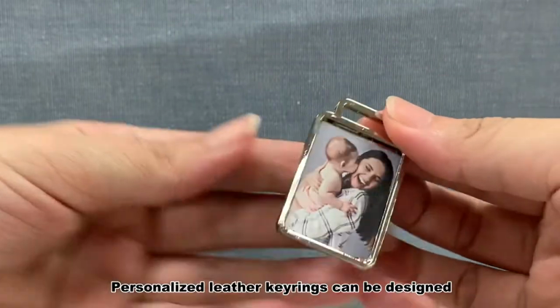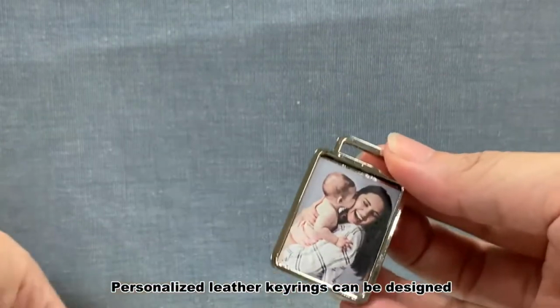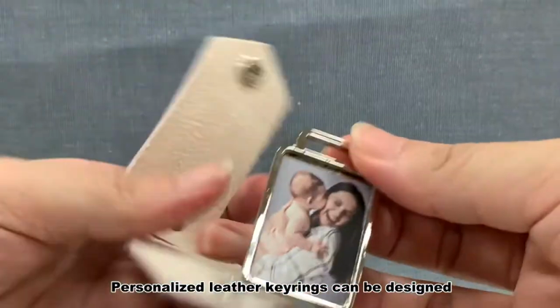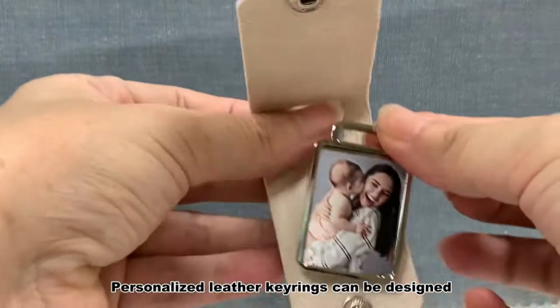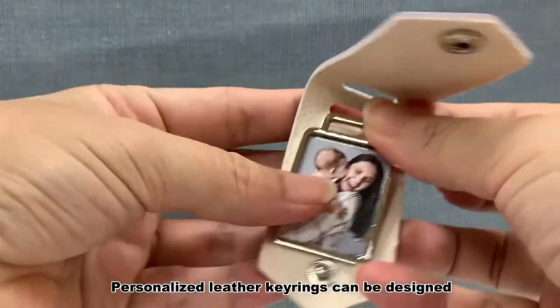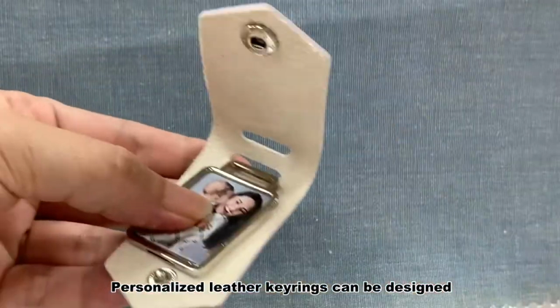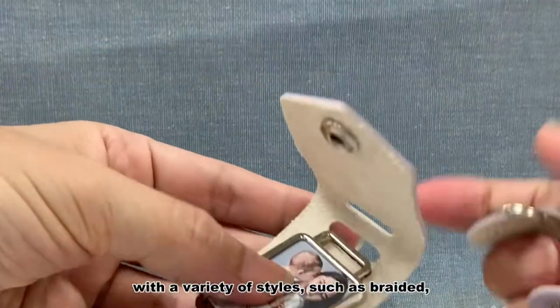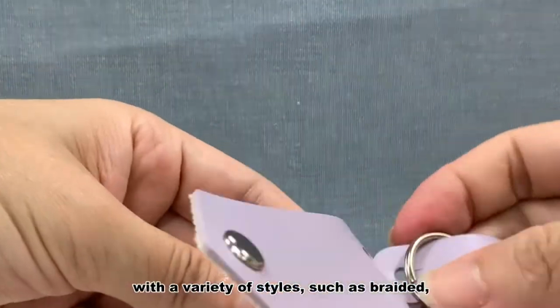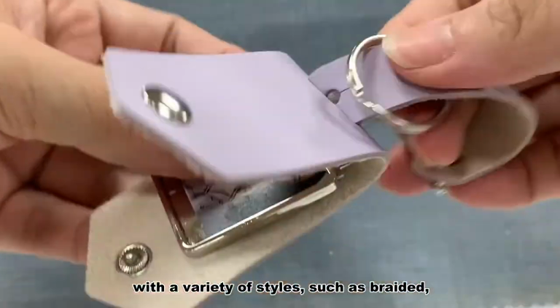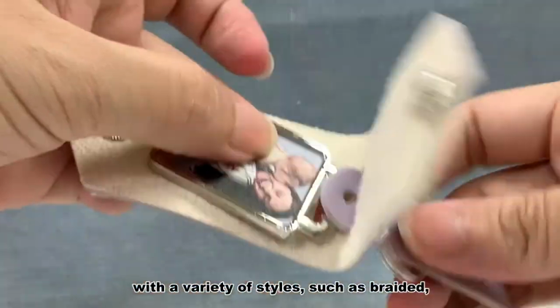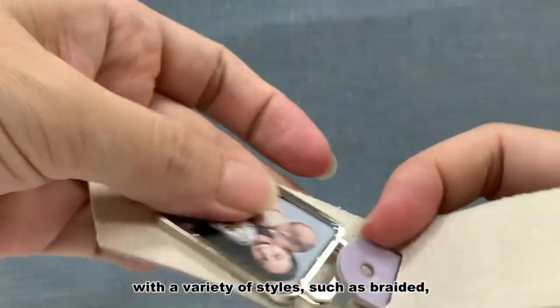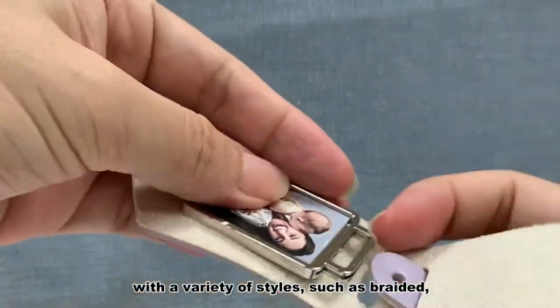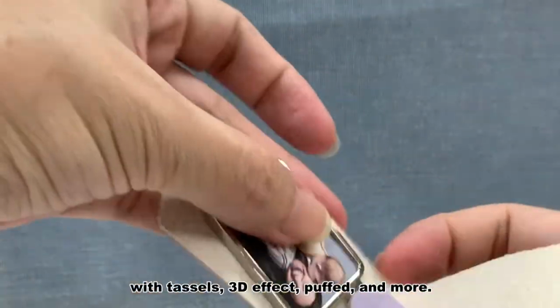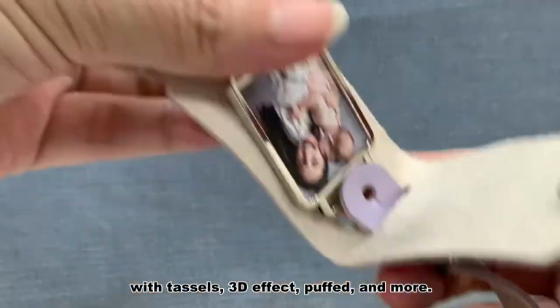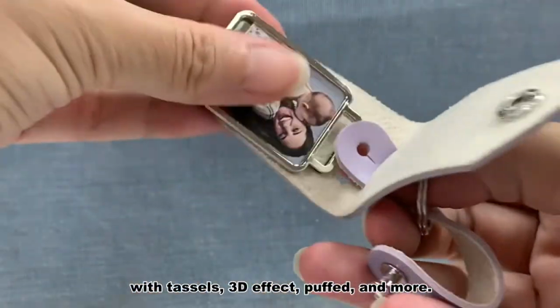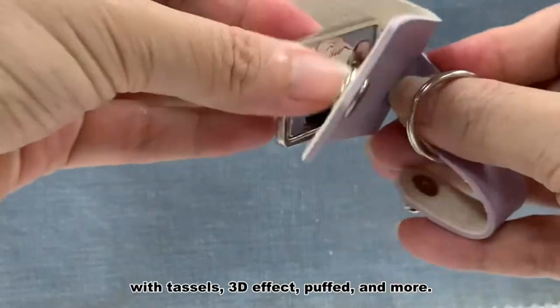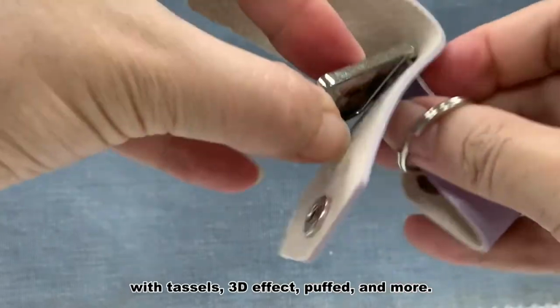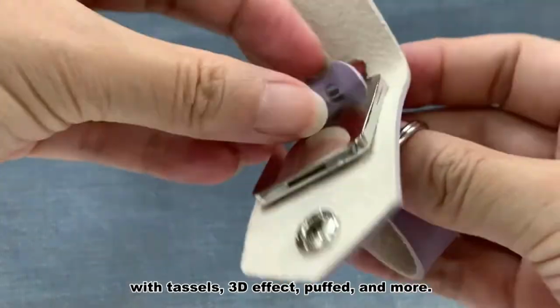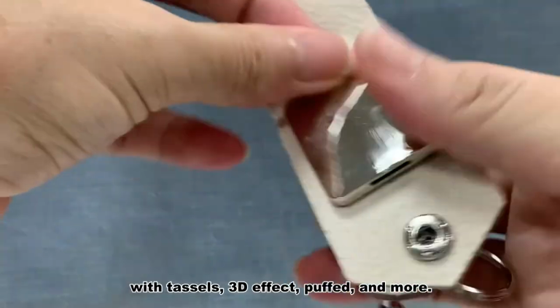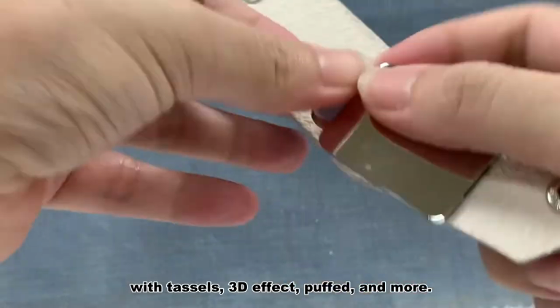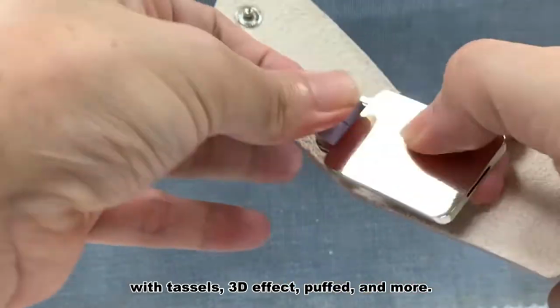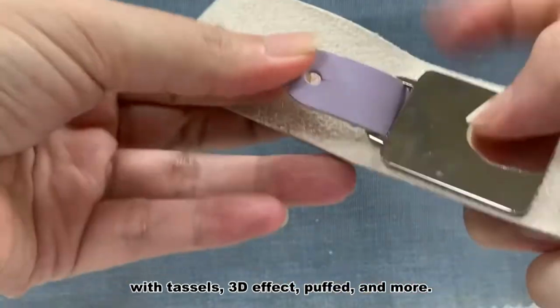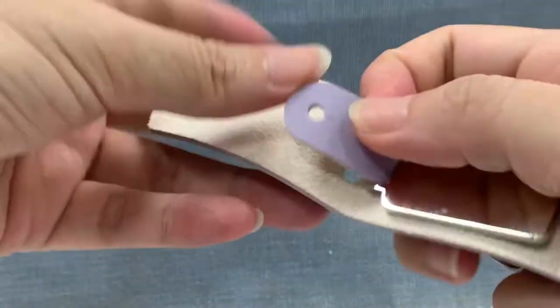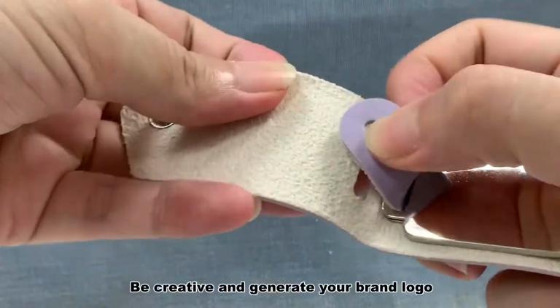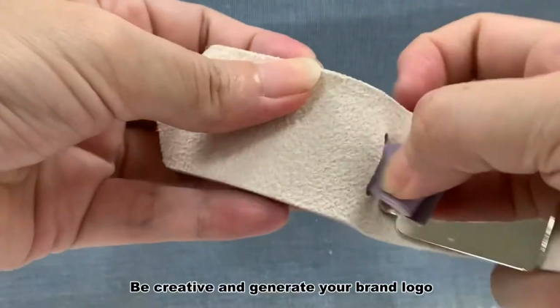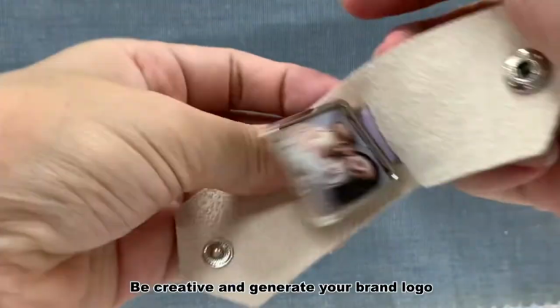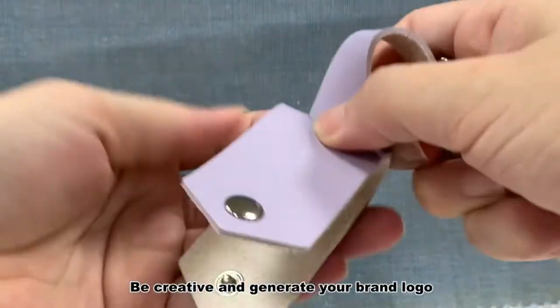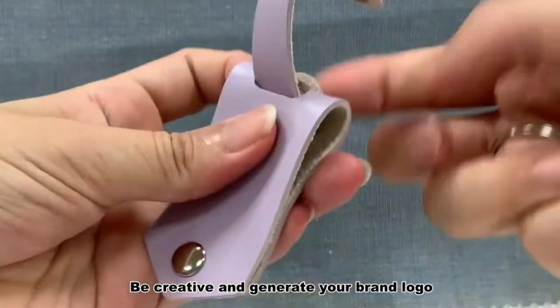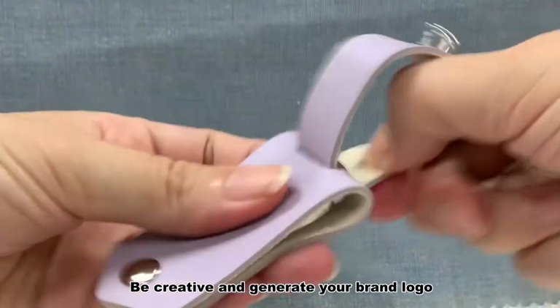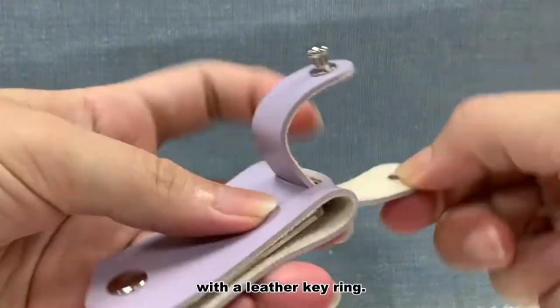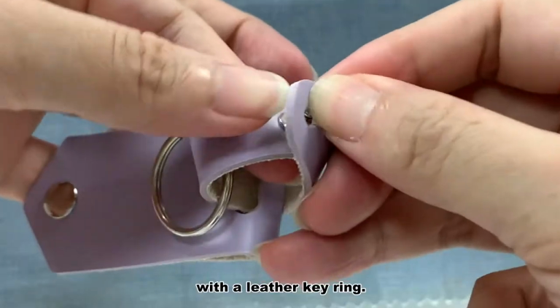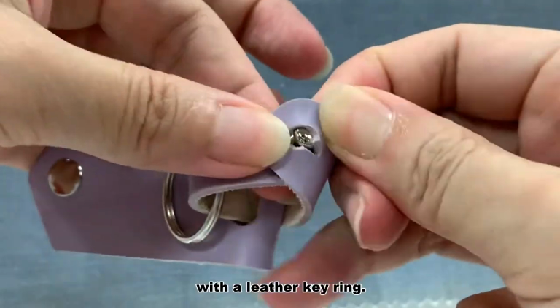Personalized leather keyrings can be designed with a variety of styles, such as braided, with tassels, 3D effect, puffed, and more. Be creative and generate your brand logo with a leather keyring.